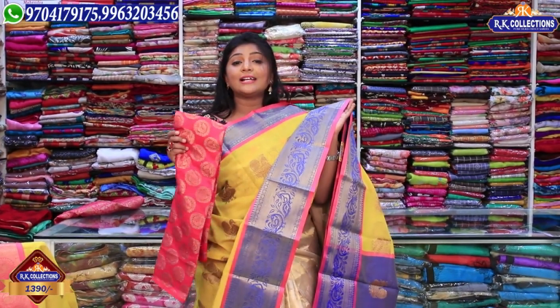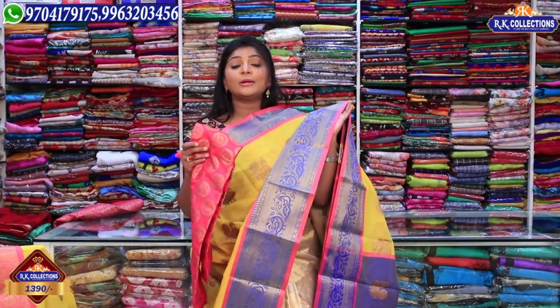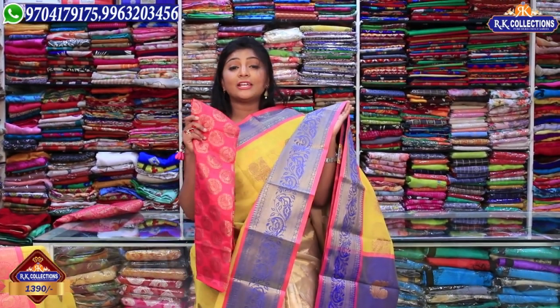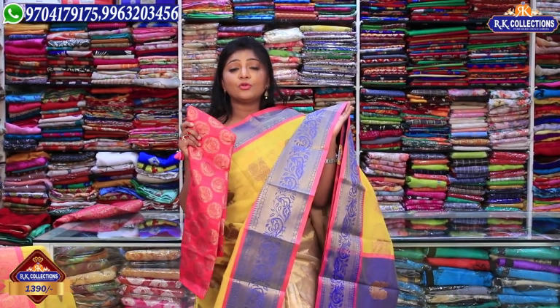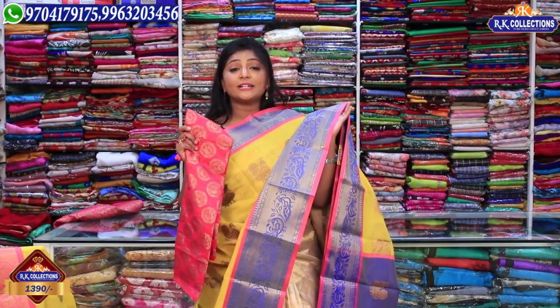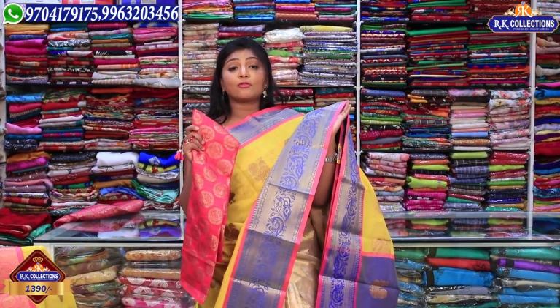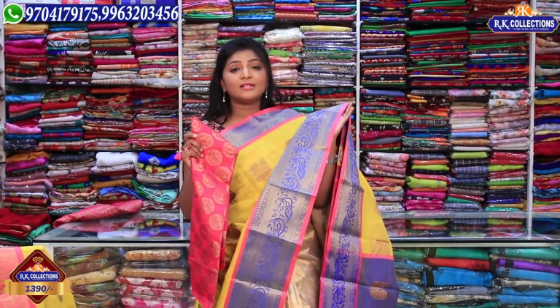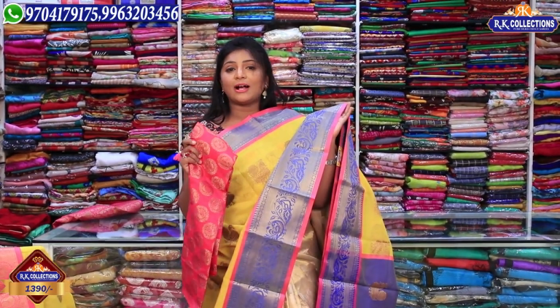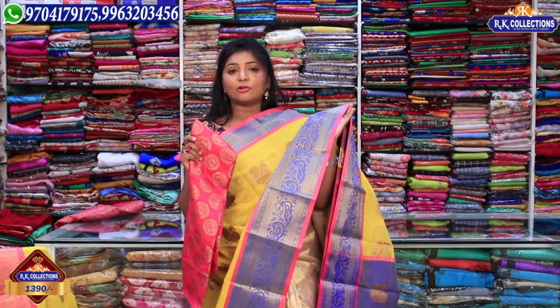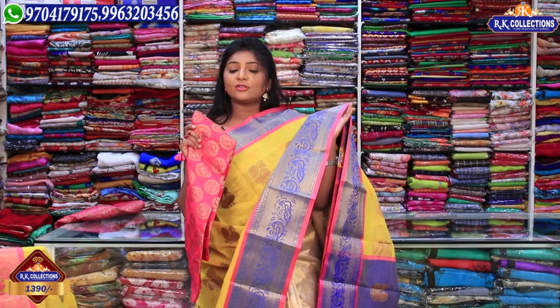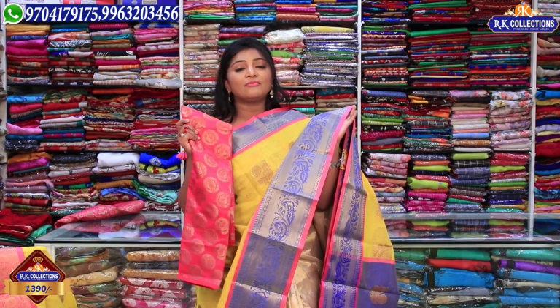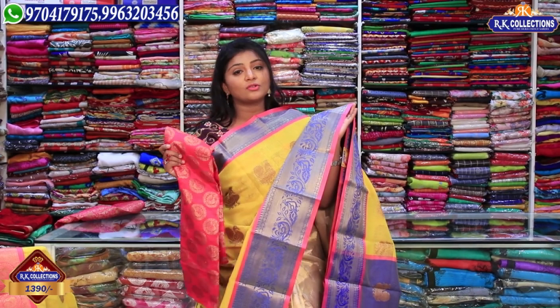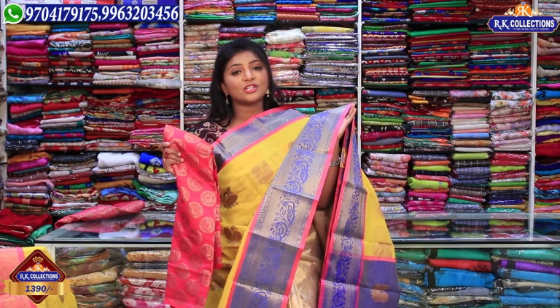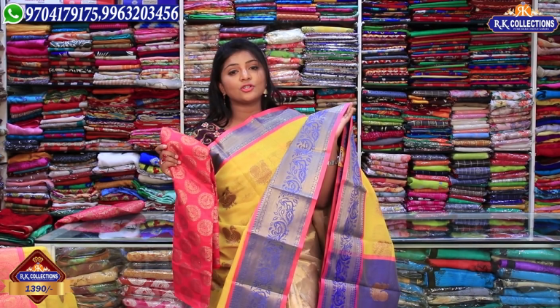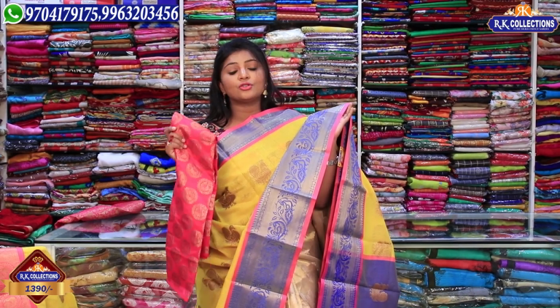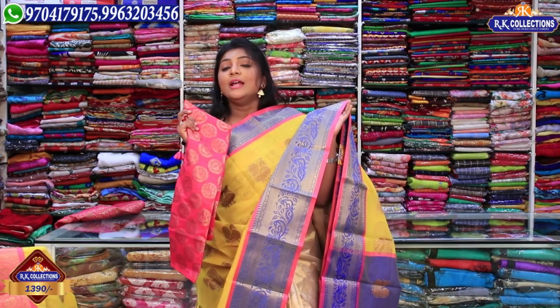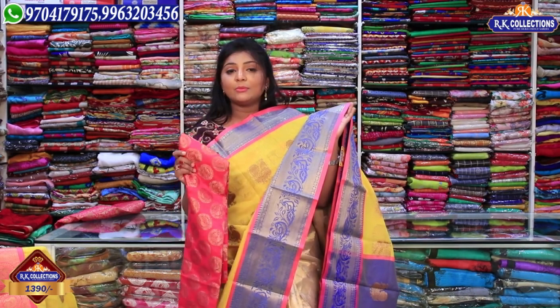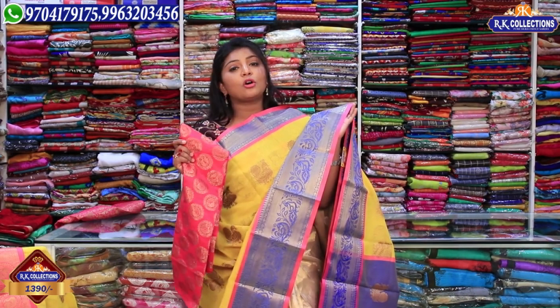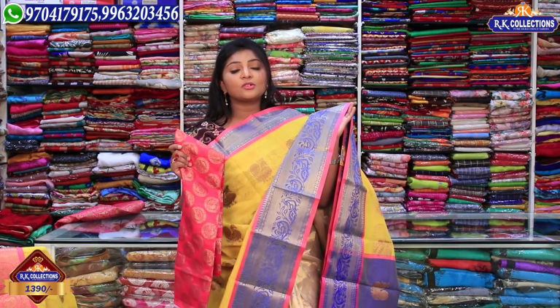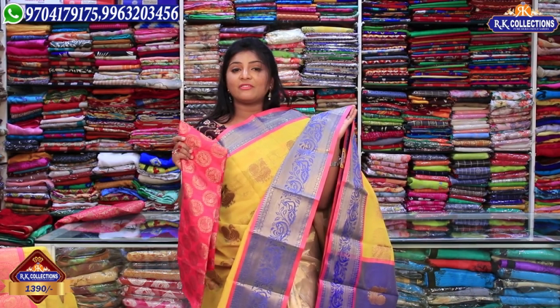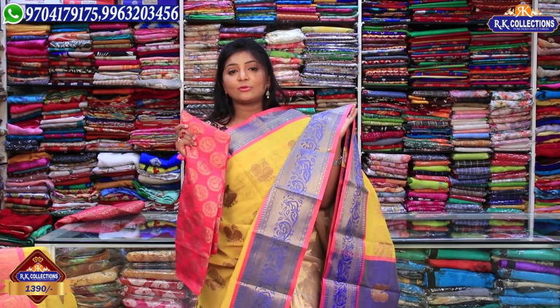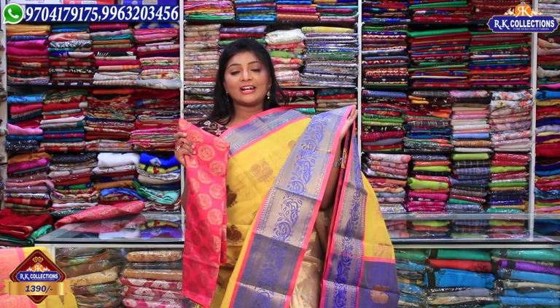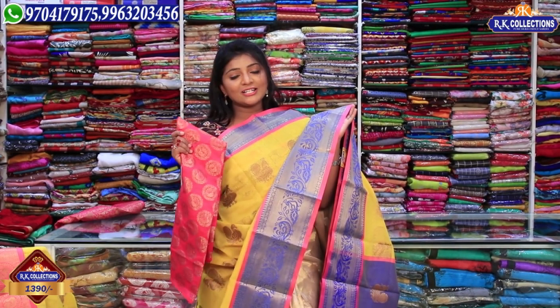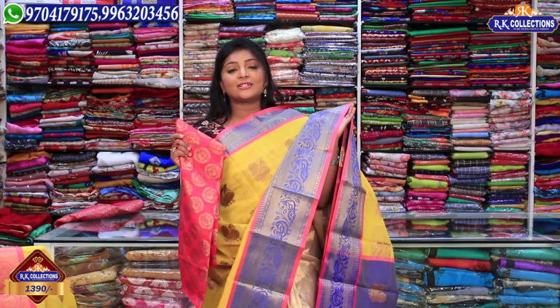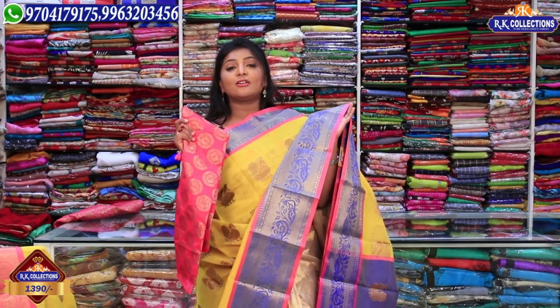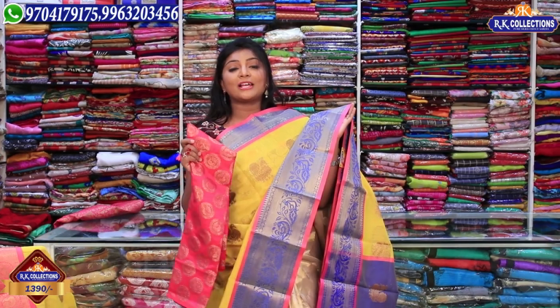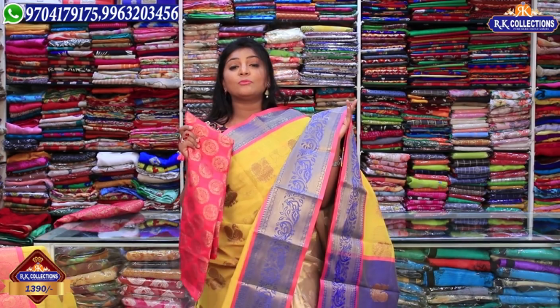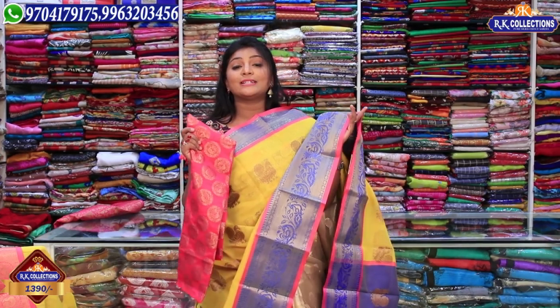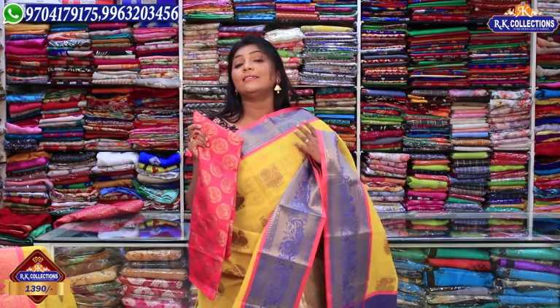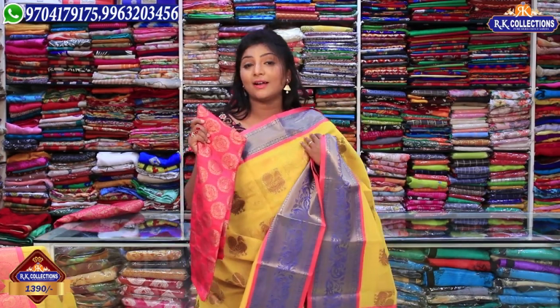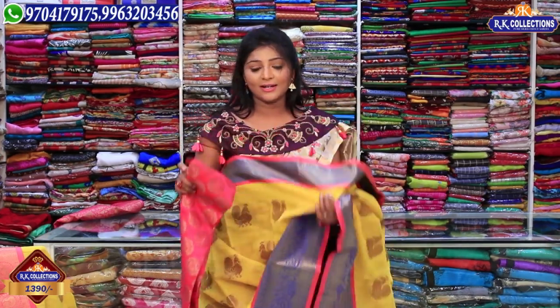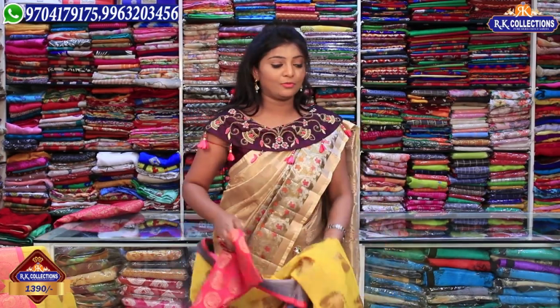We also have frocks and crop tops for sale. The price is Rs. 1390.